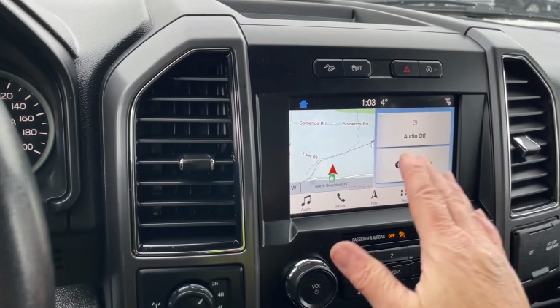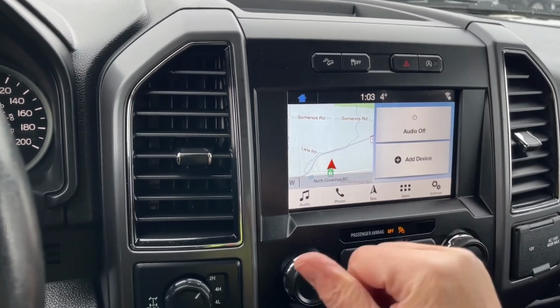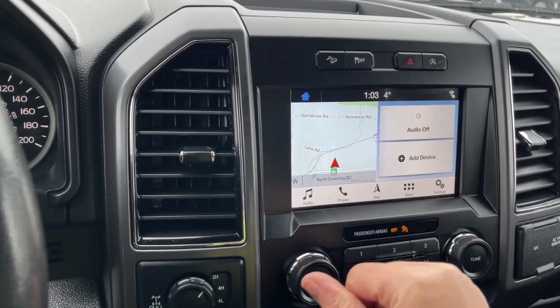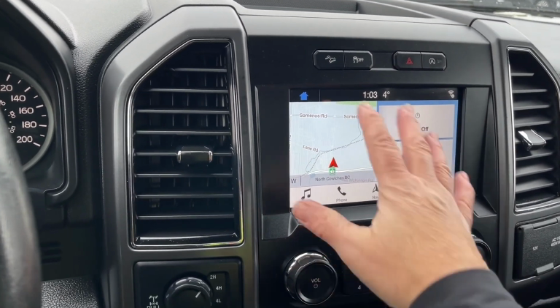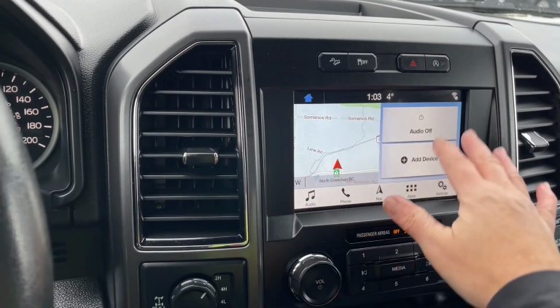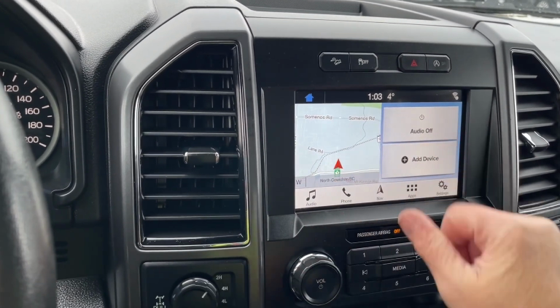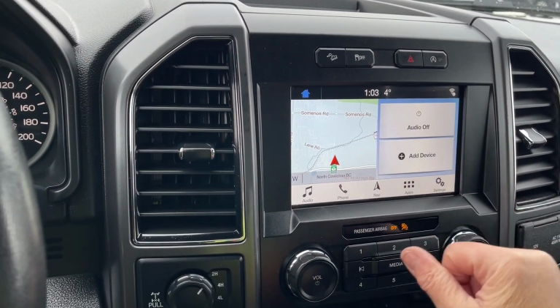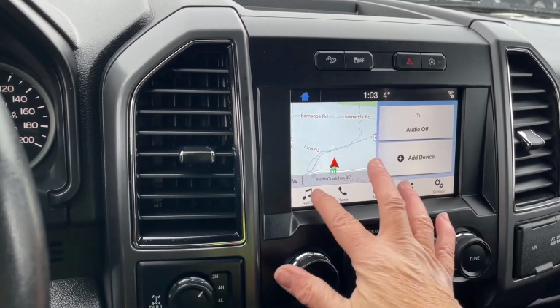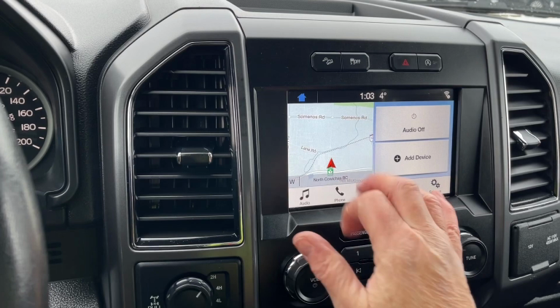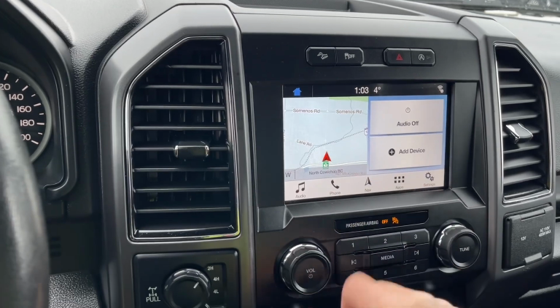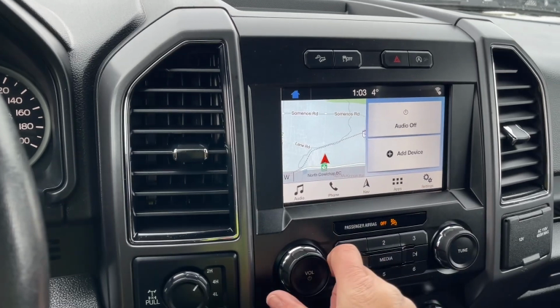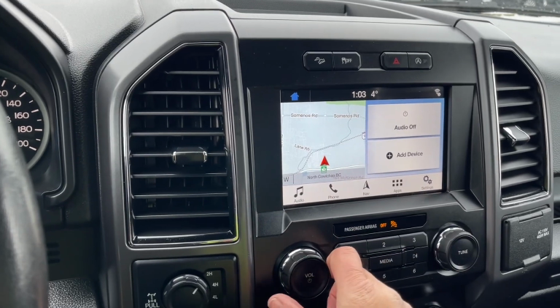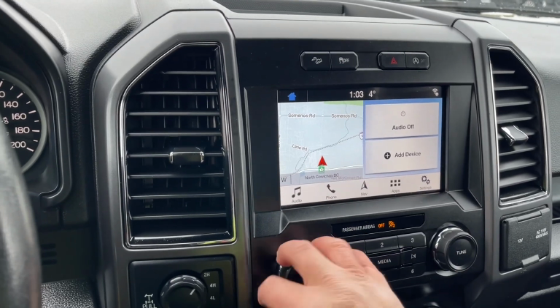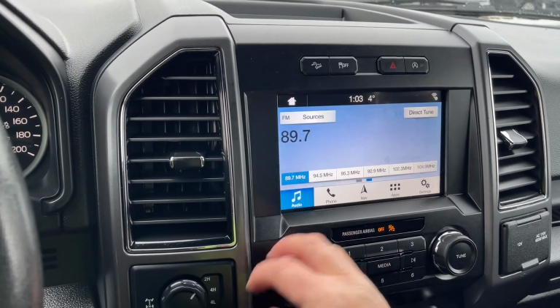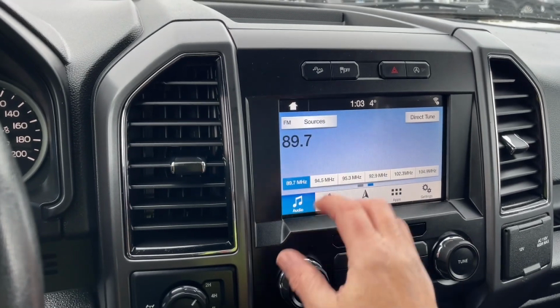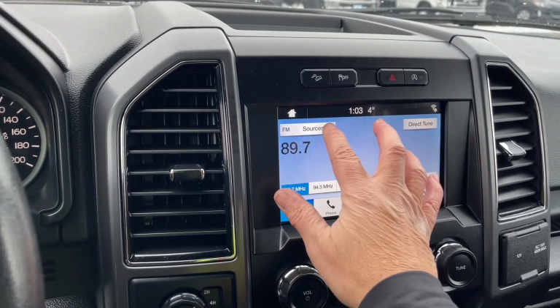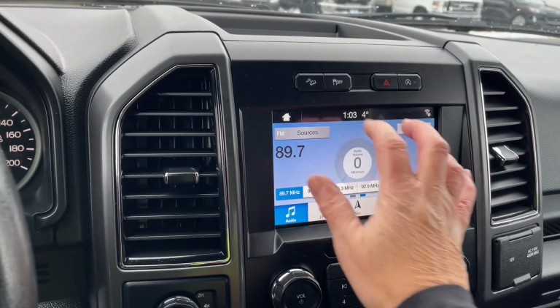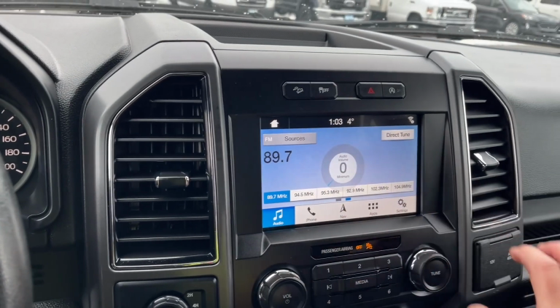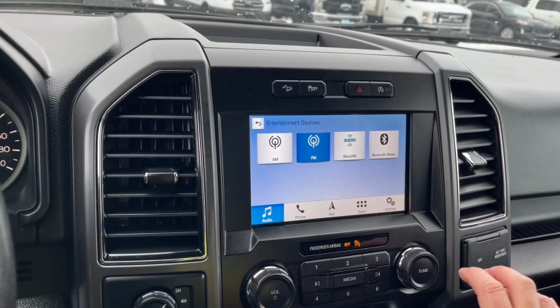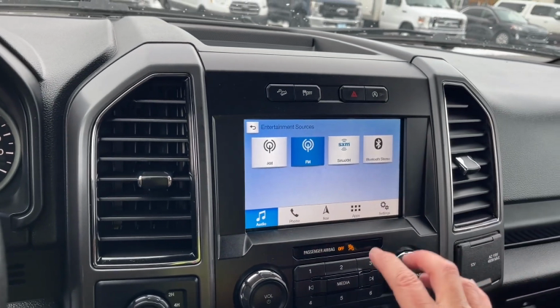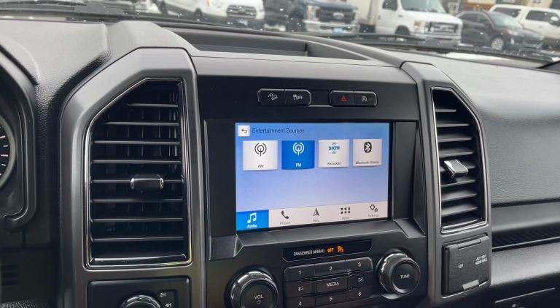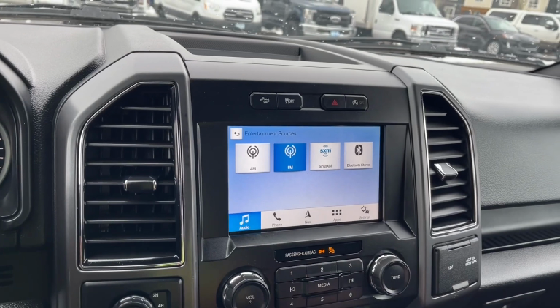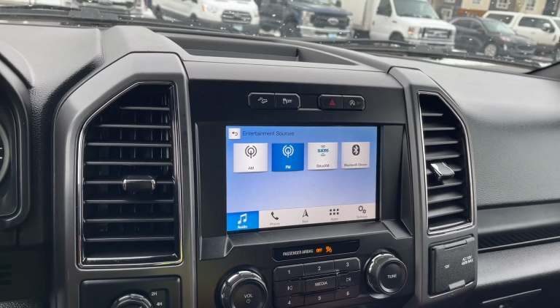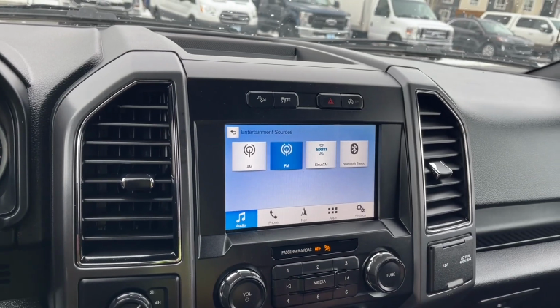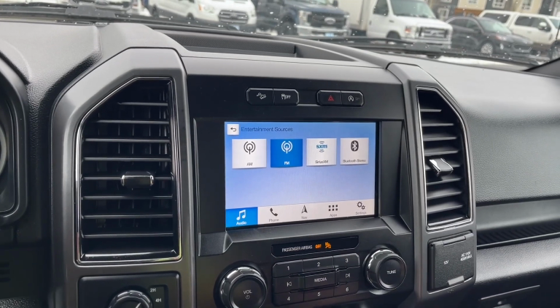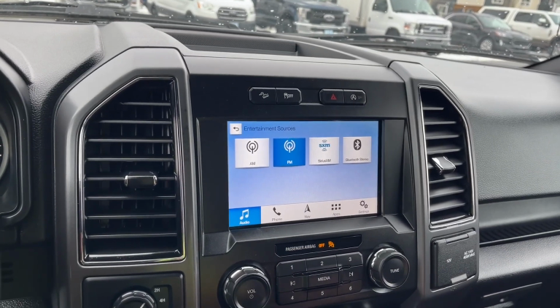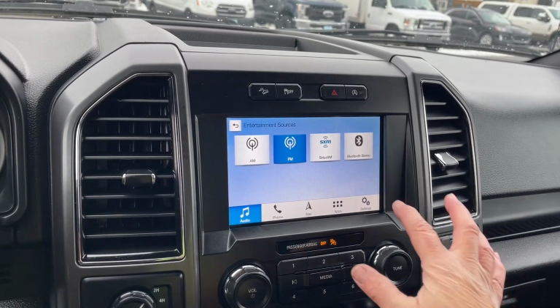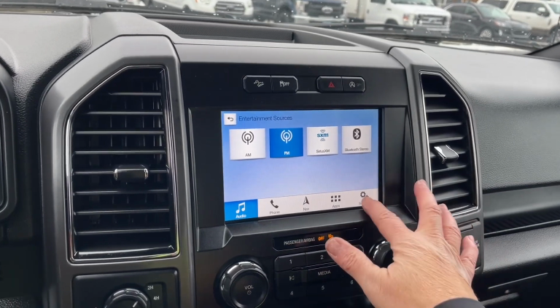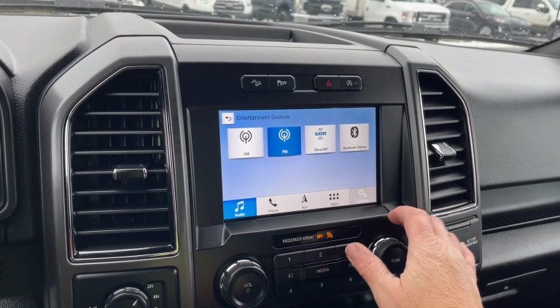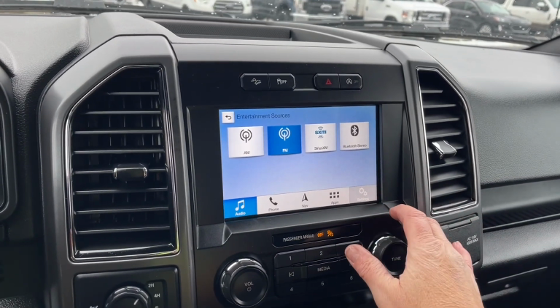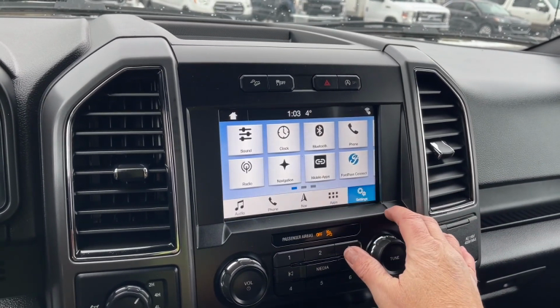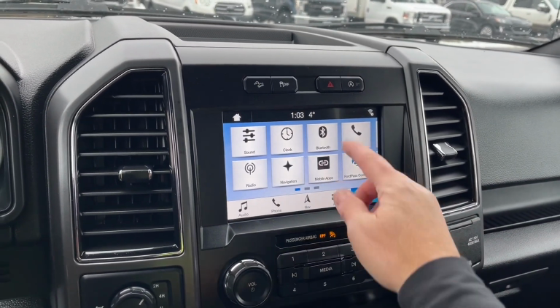Right now we're seeing the main menu, with your navigation map there. We can go into audio and if we need to turn that down, we can do that on the steering wheel or down below. AM, FM, Sirius satellite radio, as well as Bluetooth. In your settings you can slide through for different options.